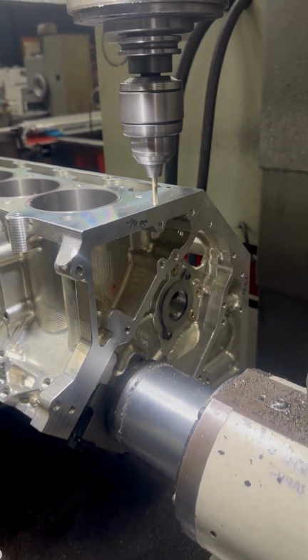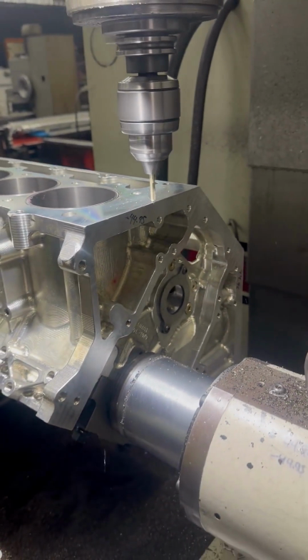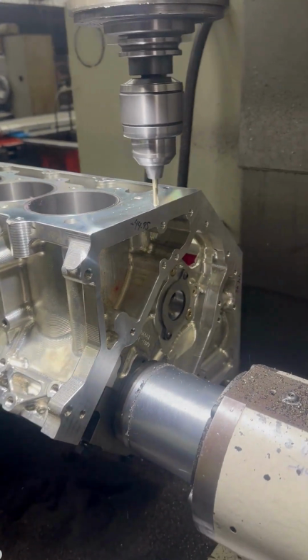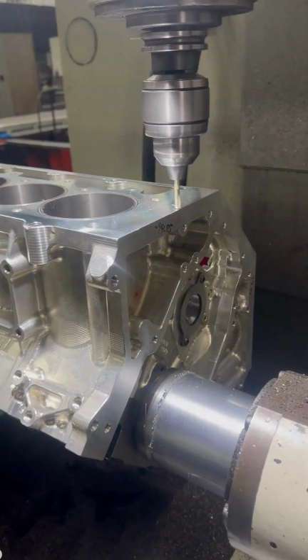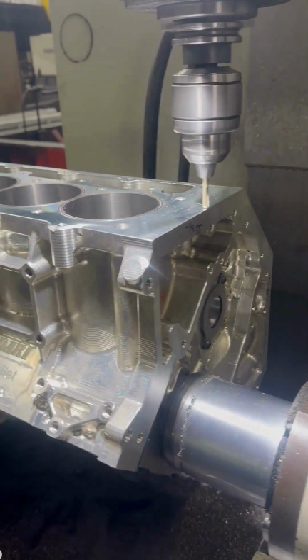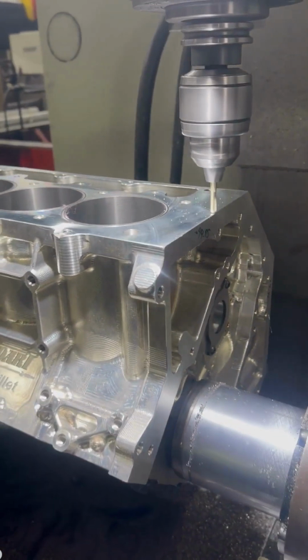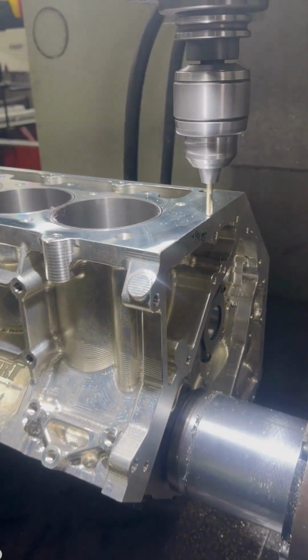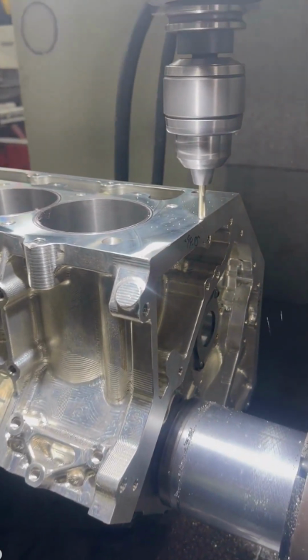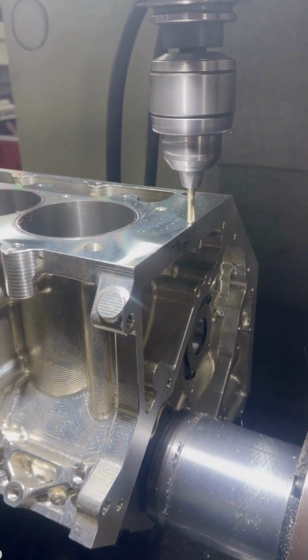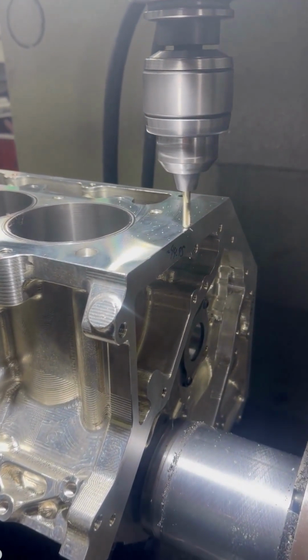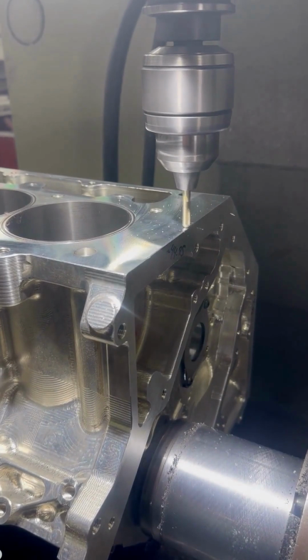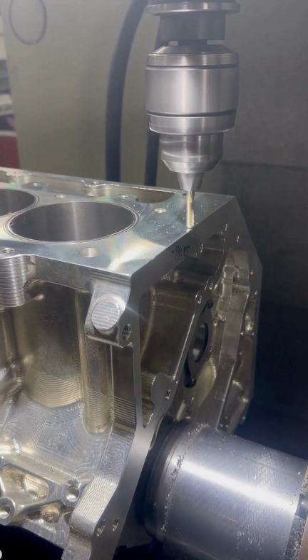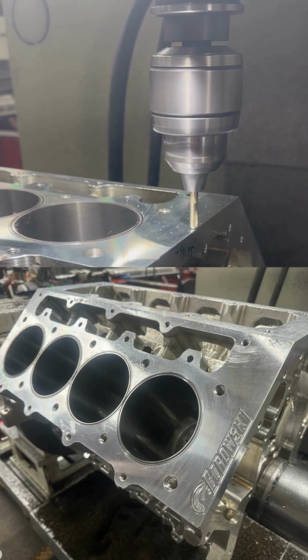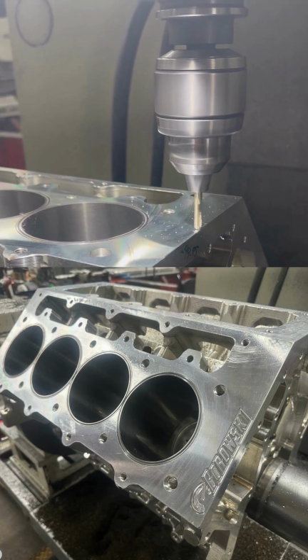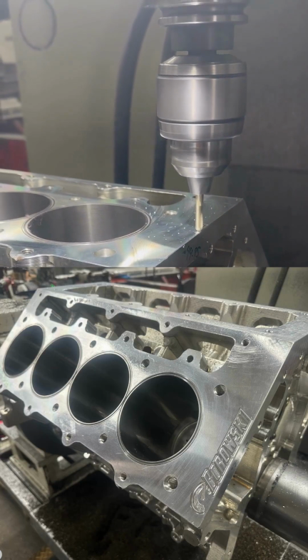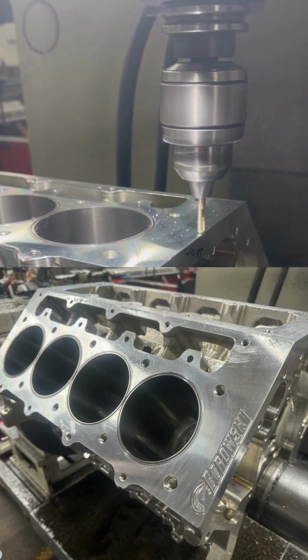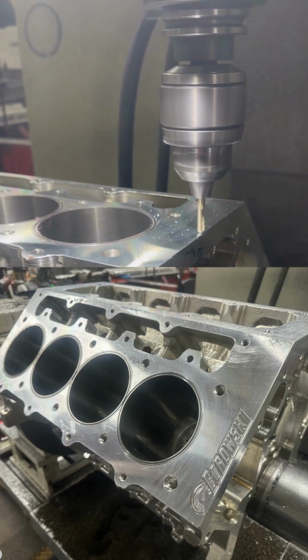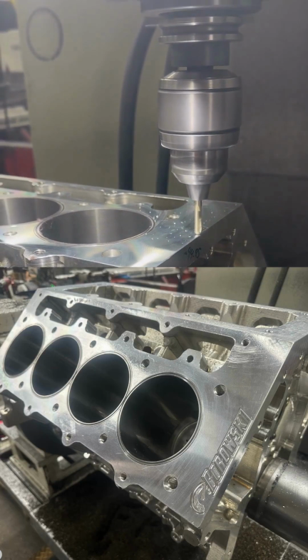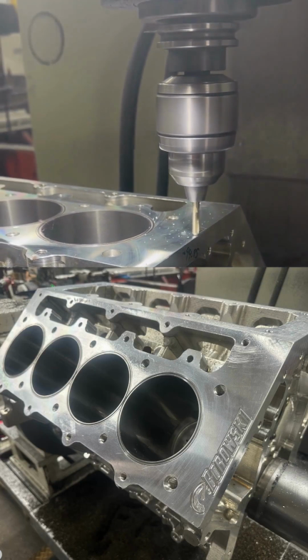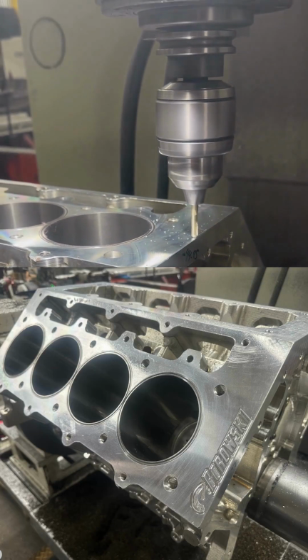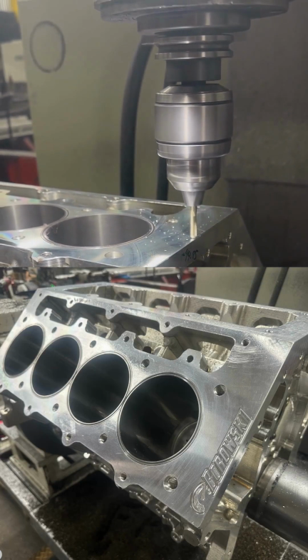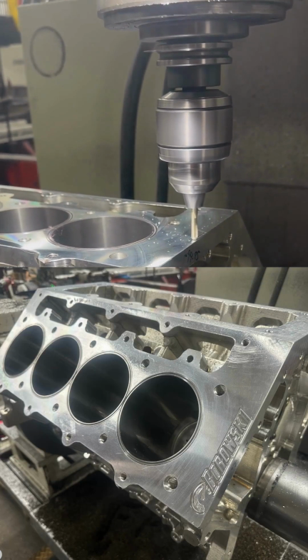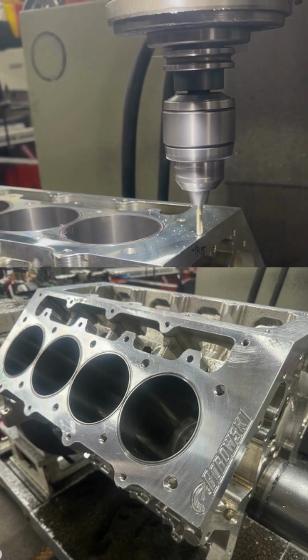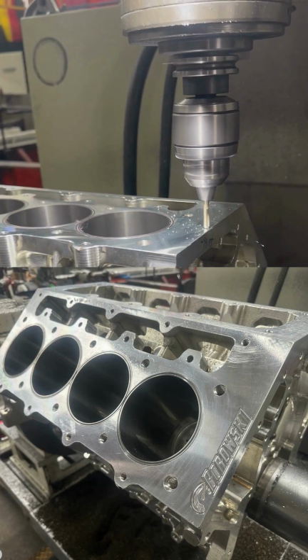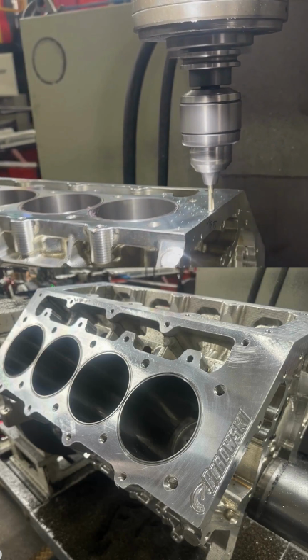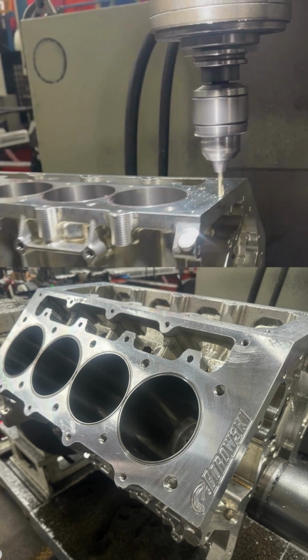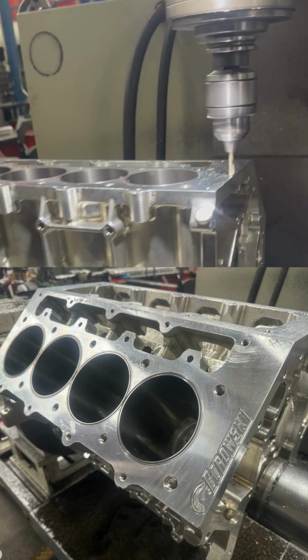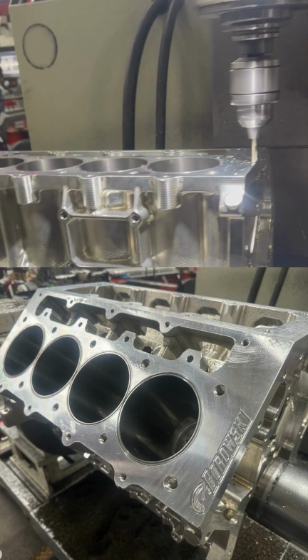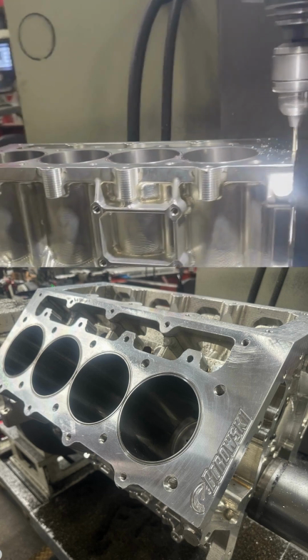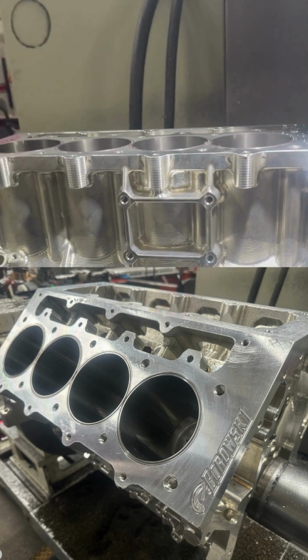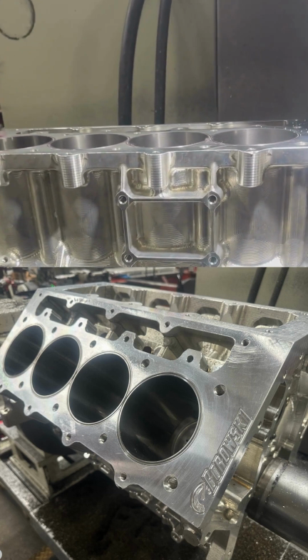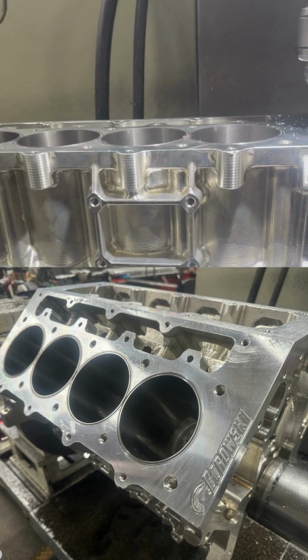The valve train includes a comp mechanical cam, Jessel rockers, and Manton pushrods. Bader and his Camaro will soon be rocking ADRL Pro Street. Good luck, Bader!